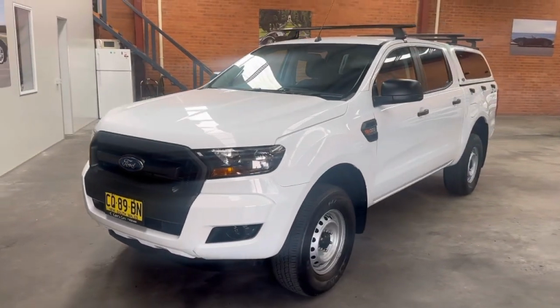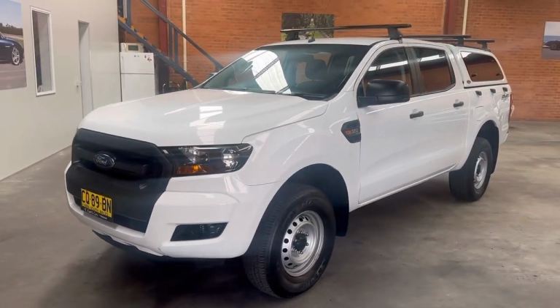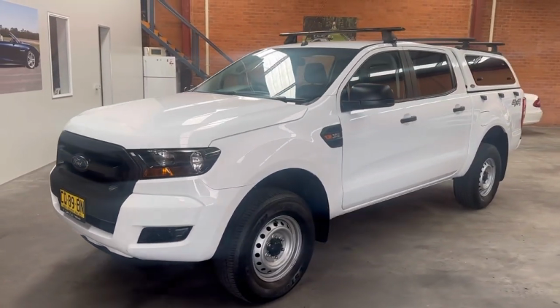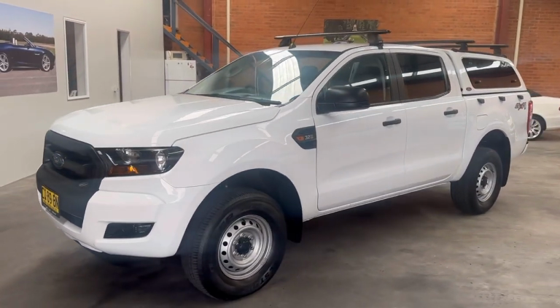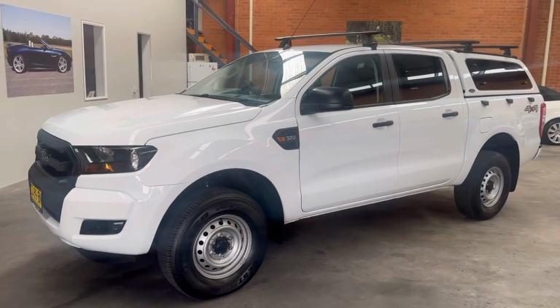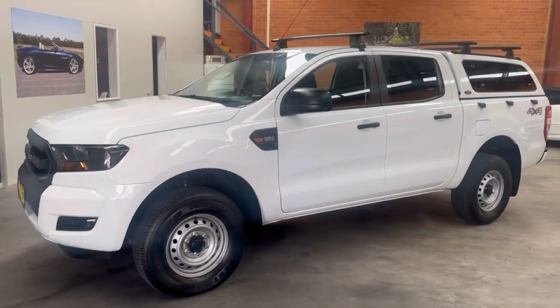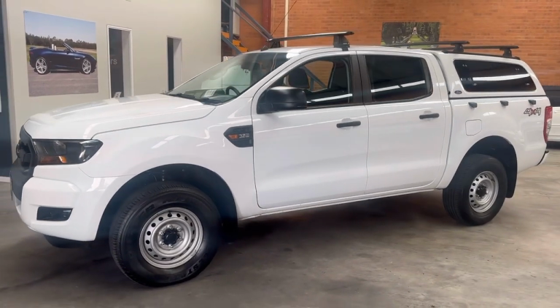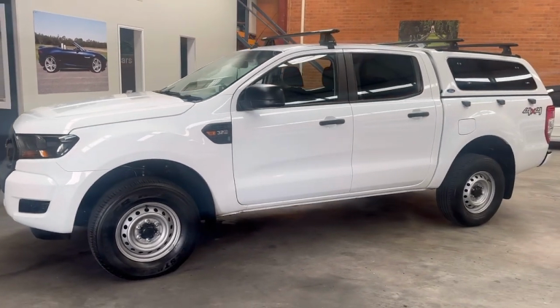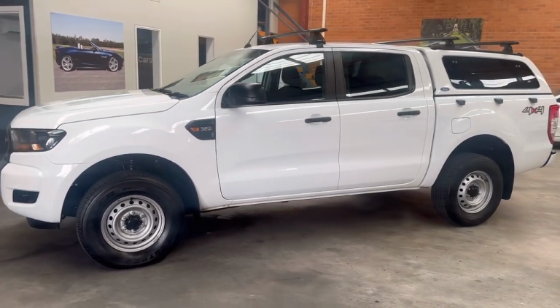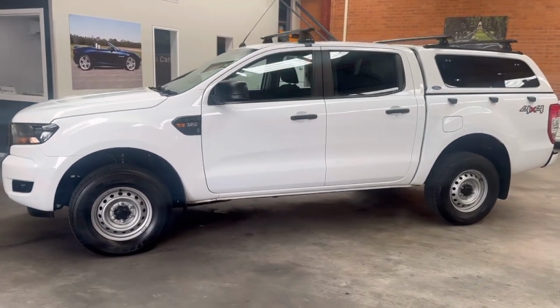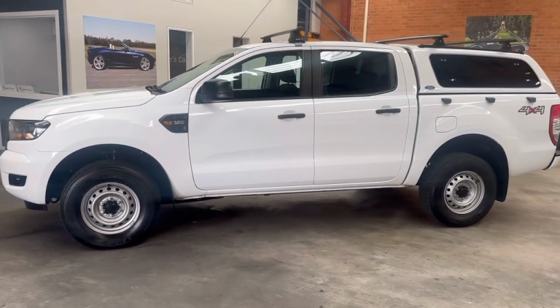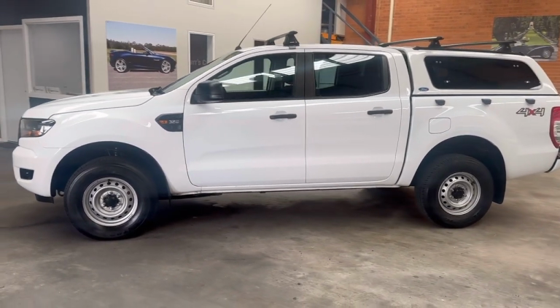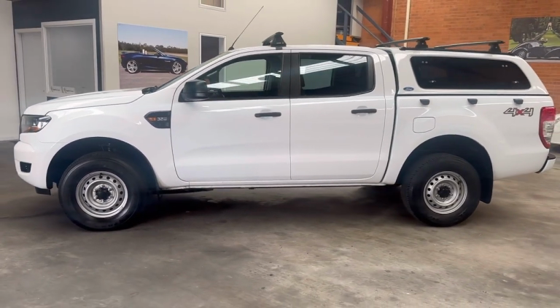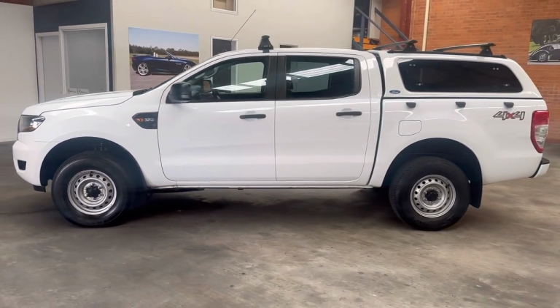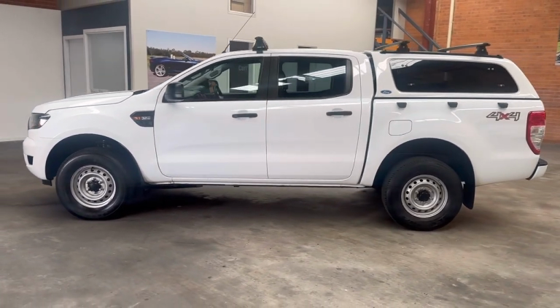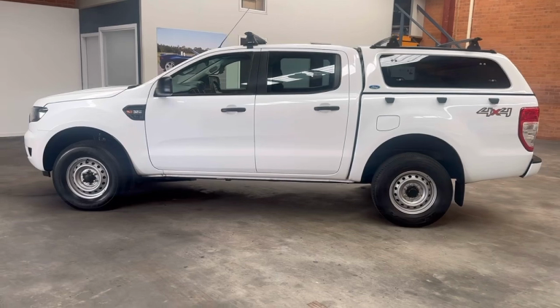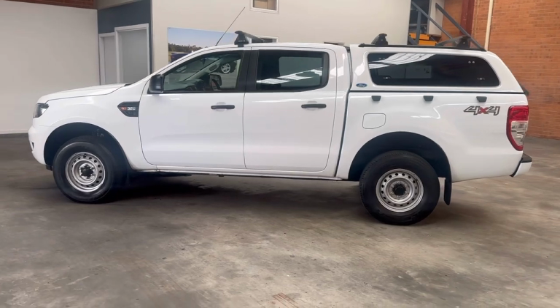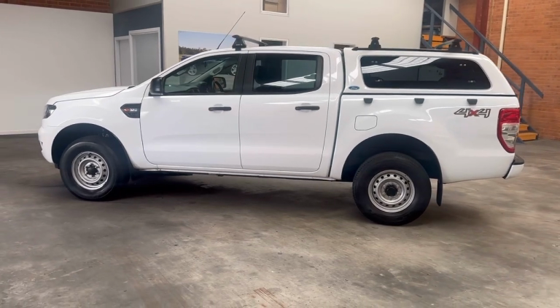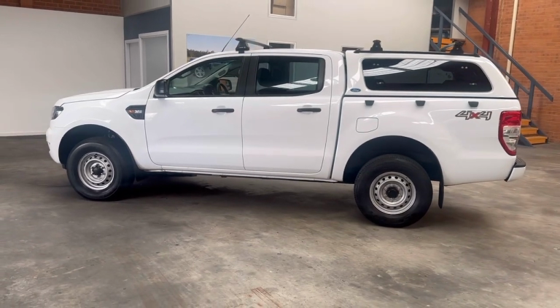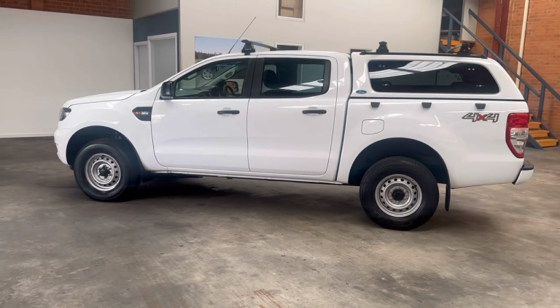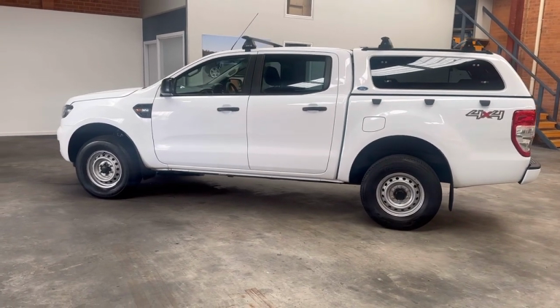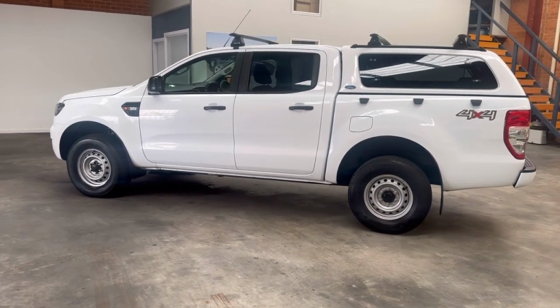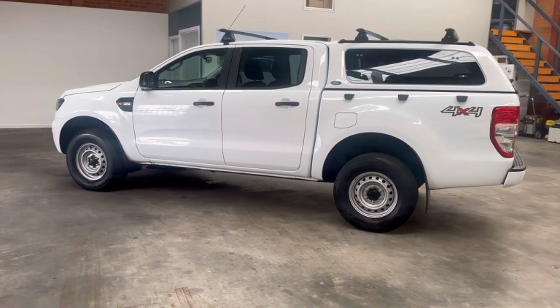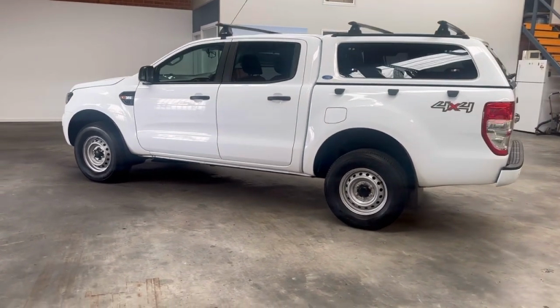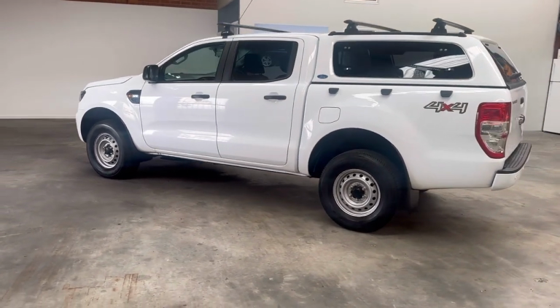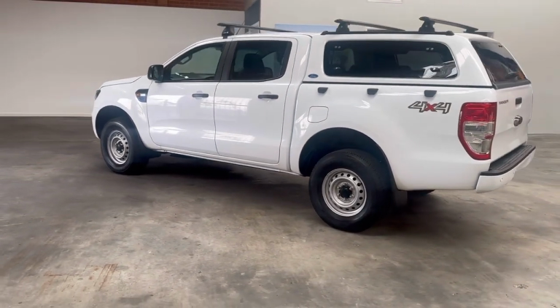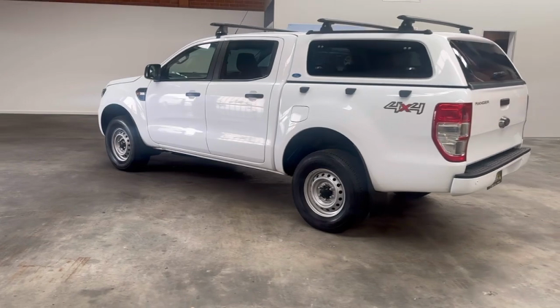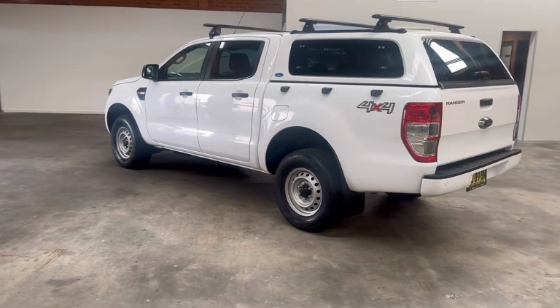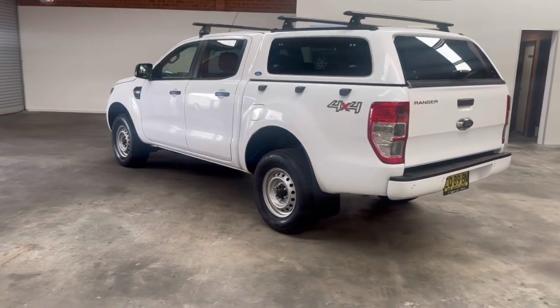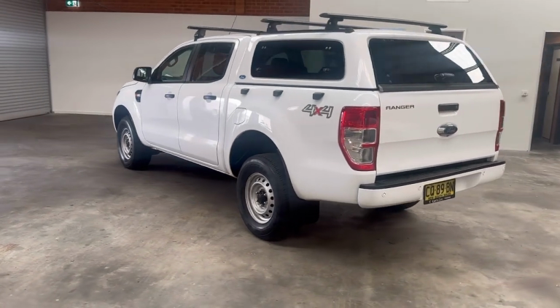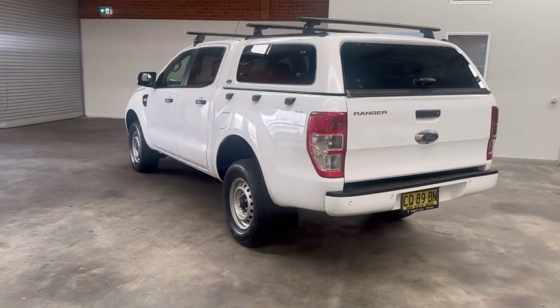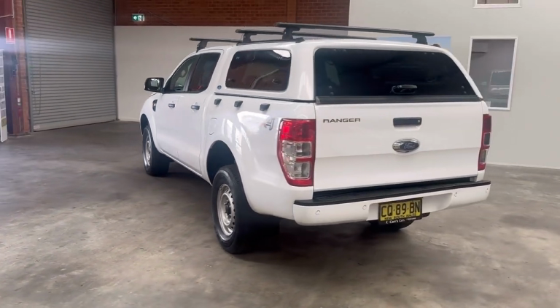It is a genuine one owner and has over $5,000 worth of extras, being the Ford rubber mats. It also has the reverse sensors in the rear bar and a Ford lockable colour coded canopy with three Rhino roof bars on the roof as you can see.